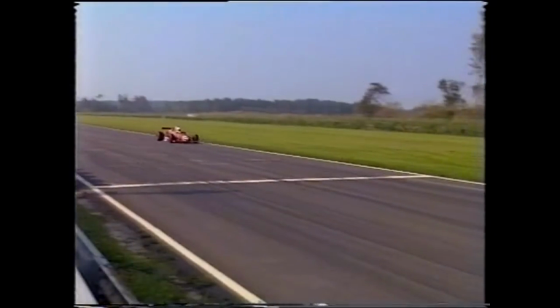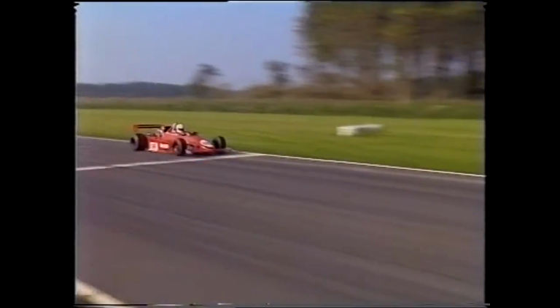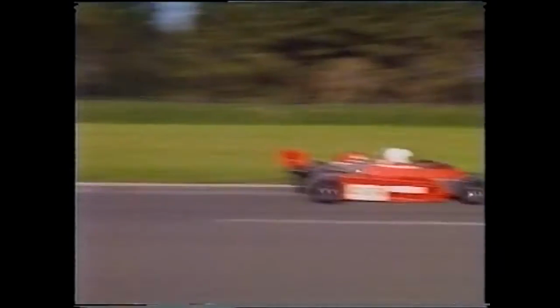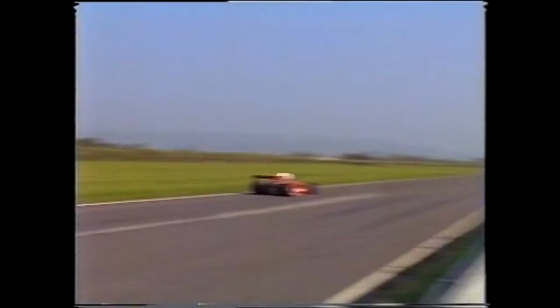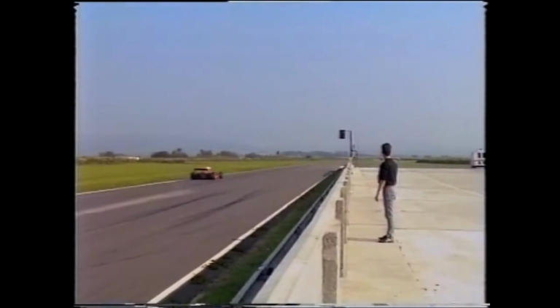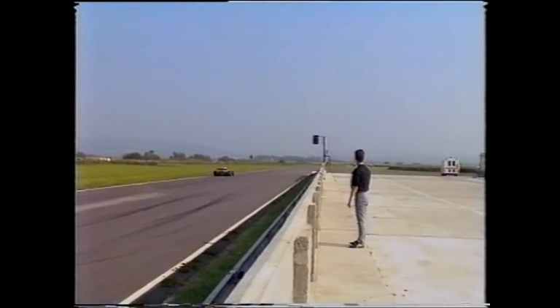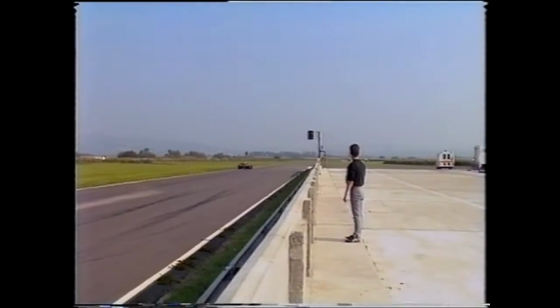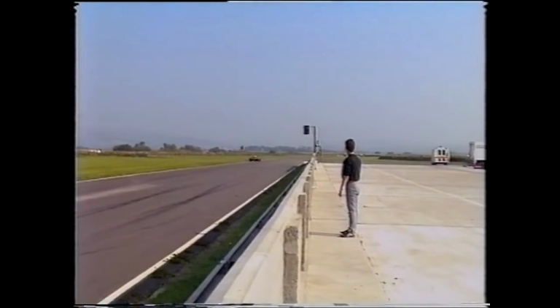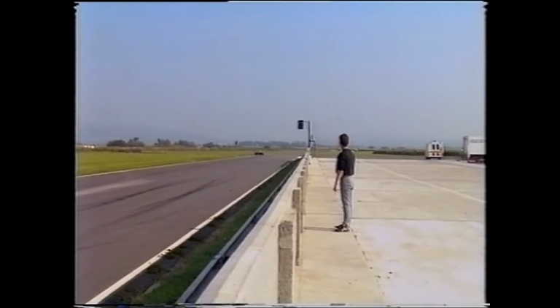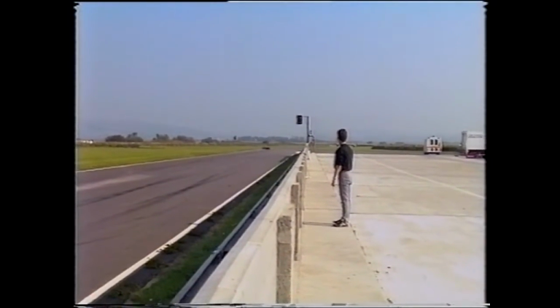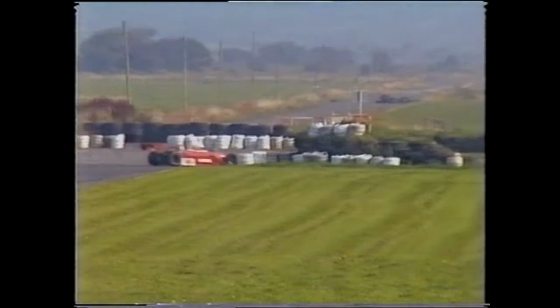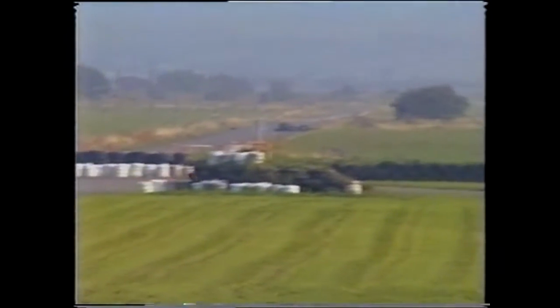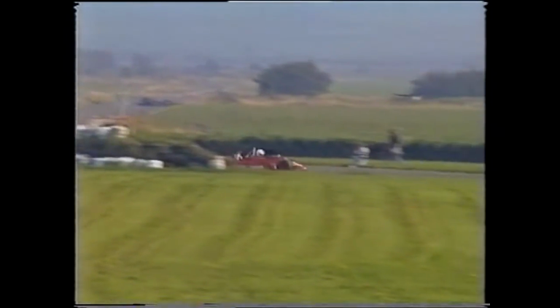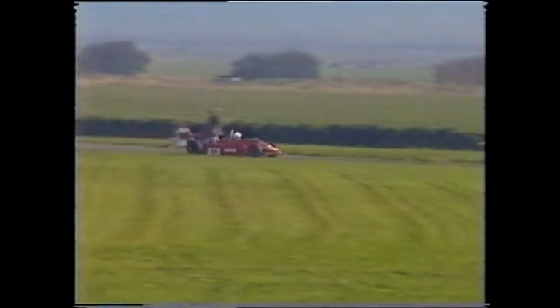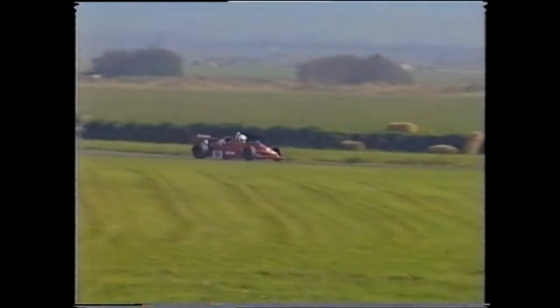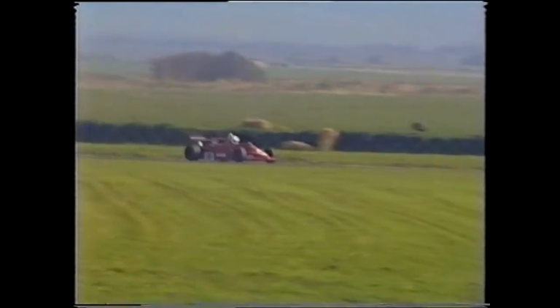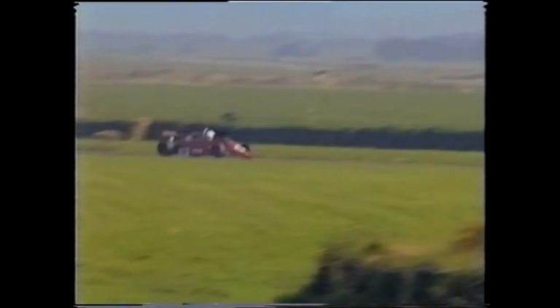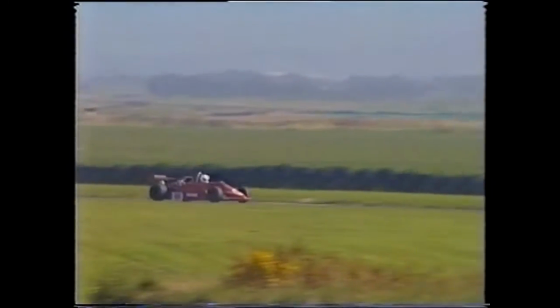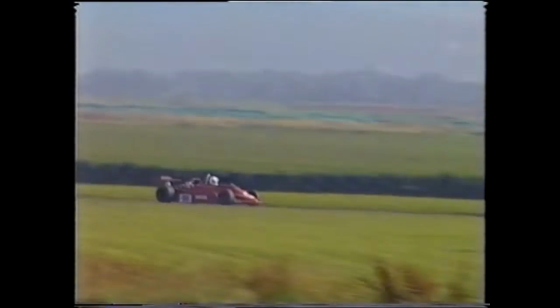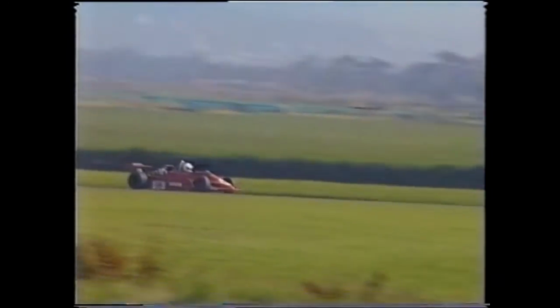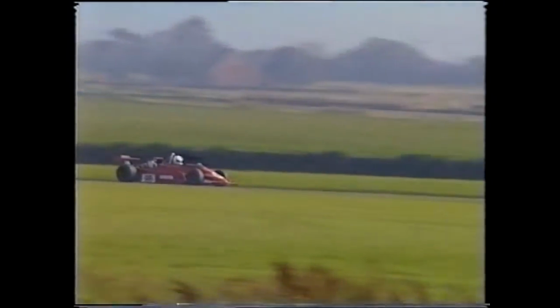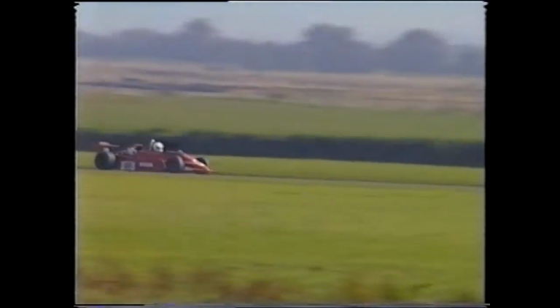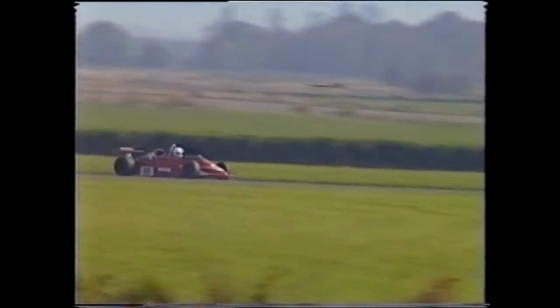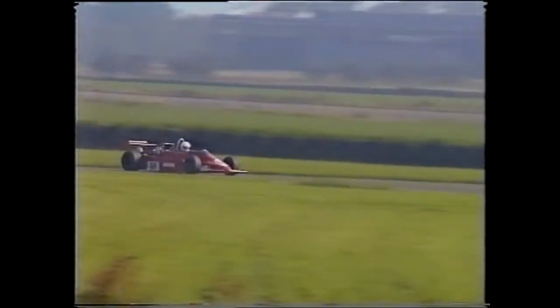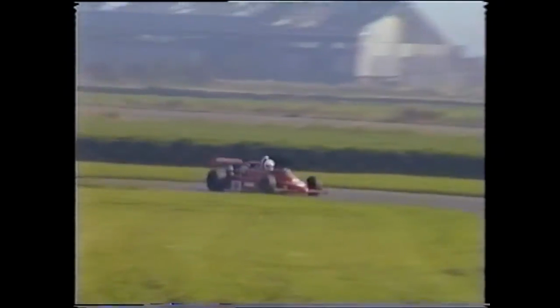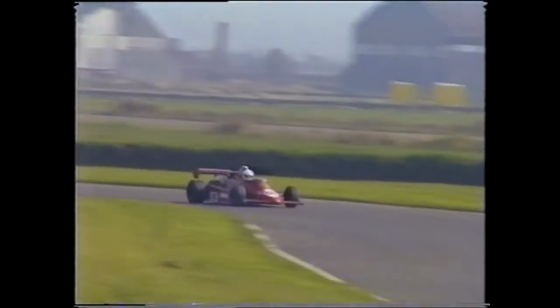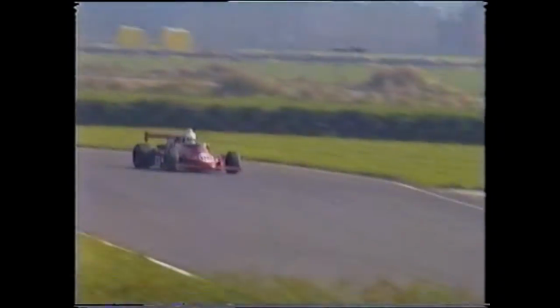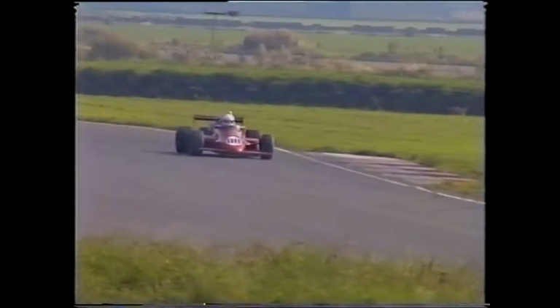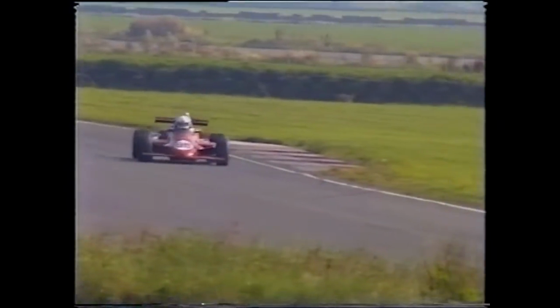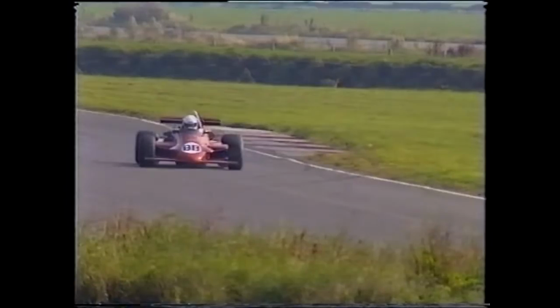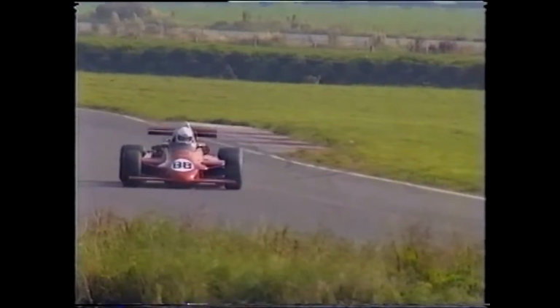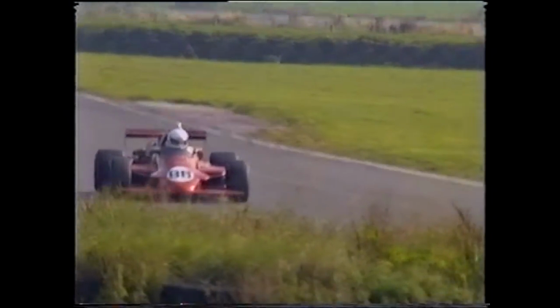And all these long, fast sweeps really, especially in a Formula One car, are absolutely tremendous fun. It can be fun in a Formula Two car as well, especially like Peter Thurston's March, which has a turbocharged Mazda engine in the back of it.